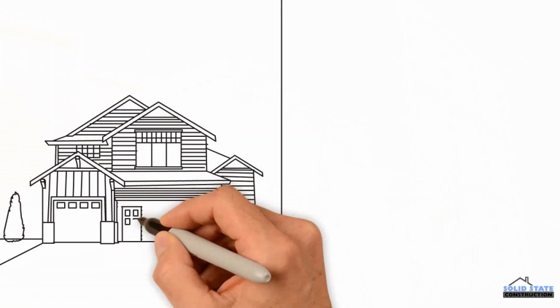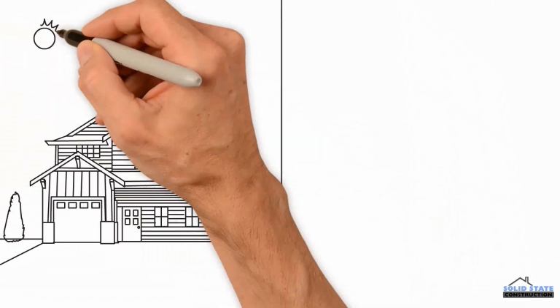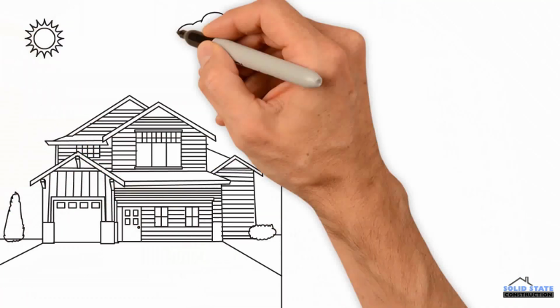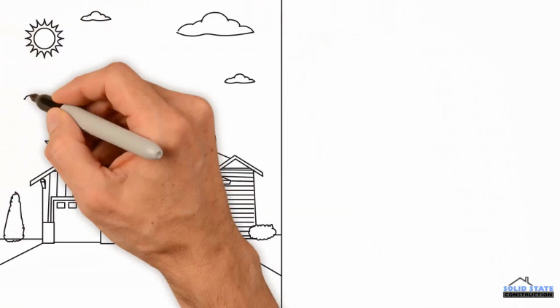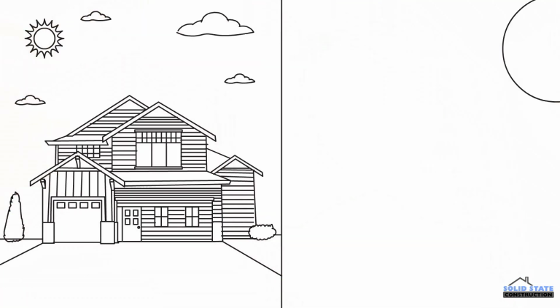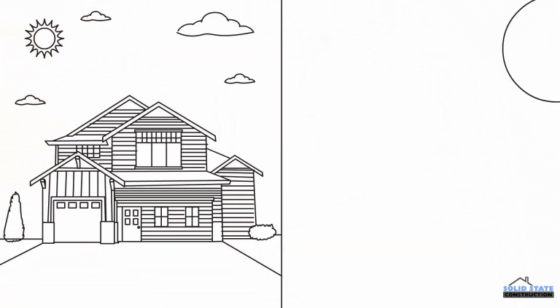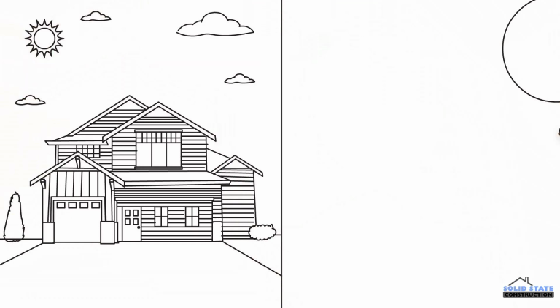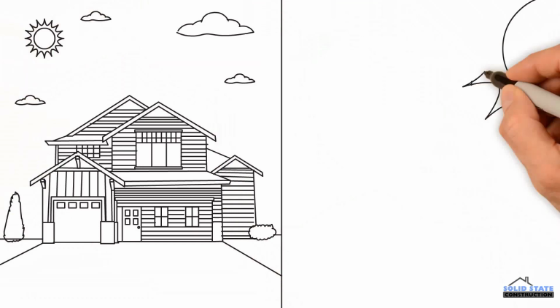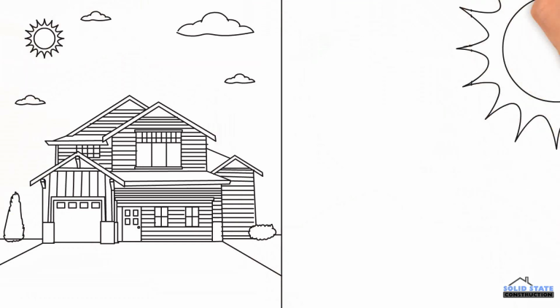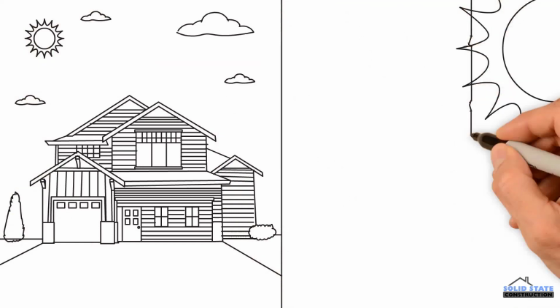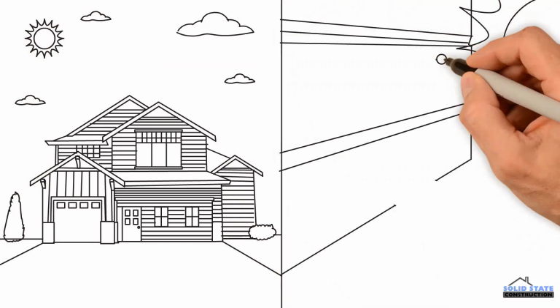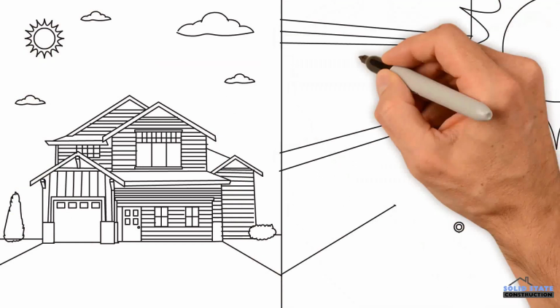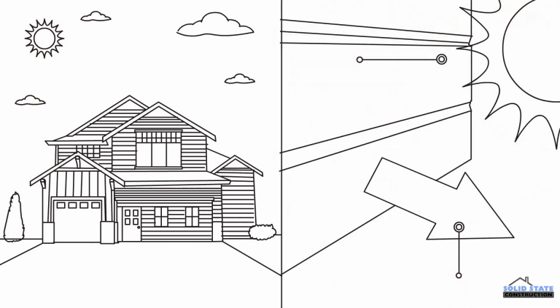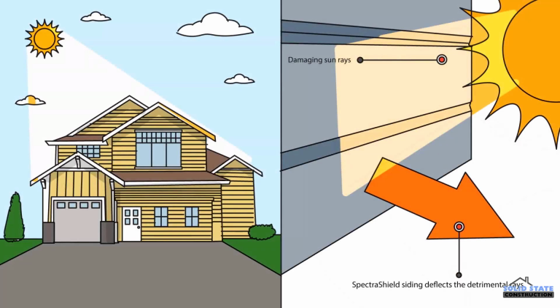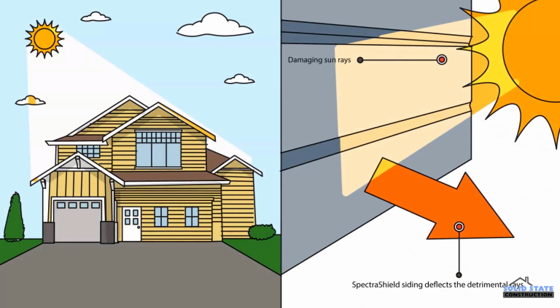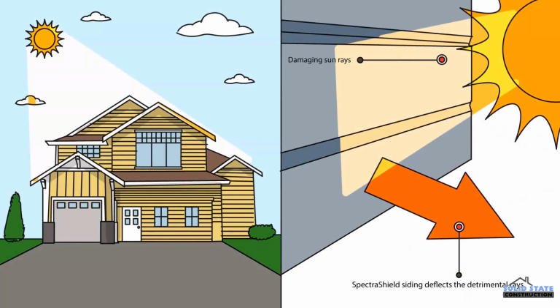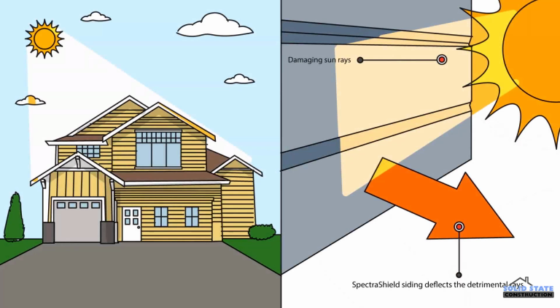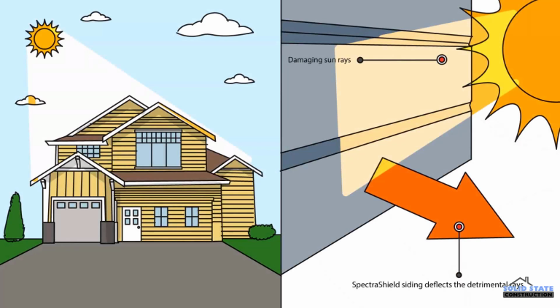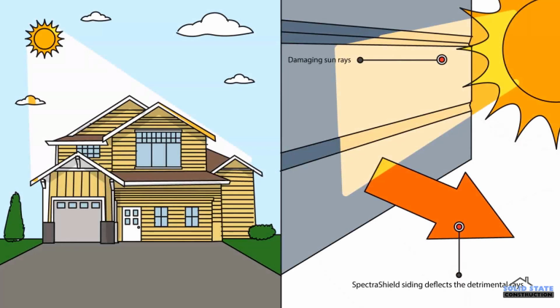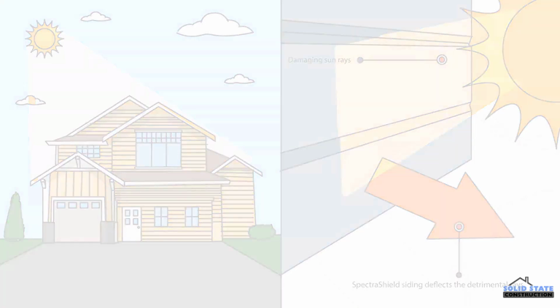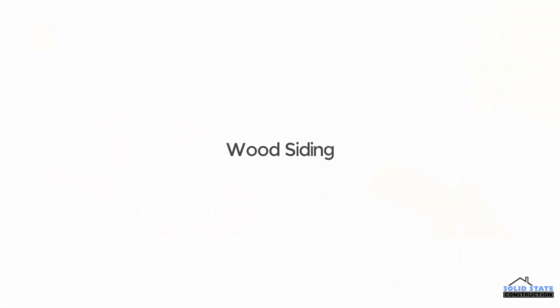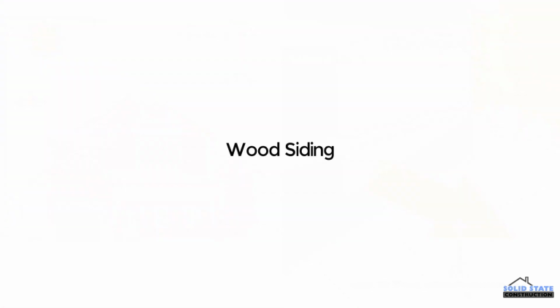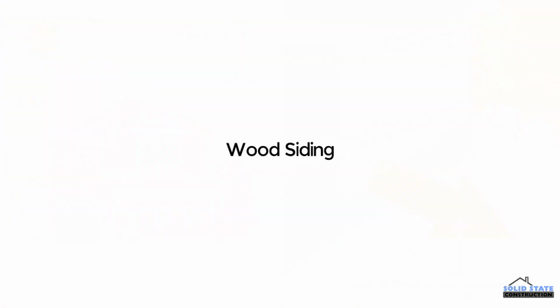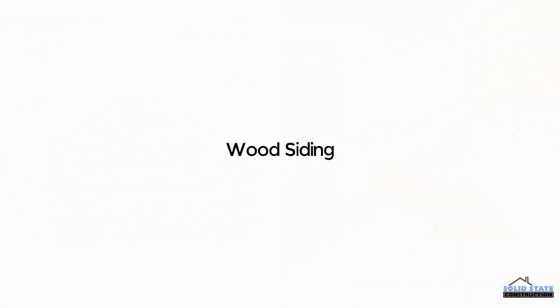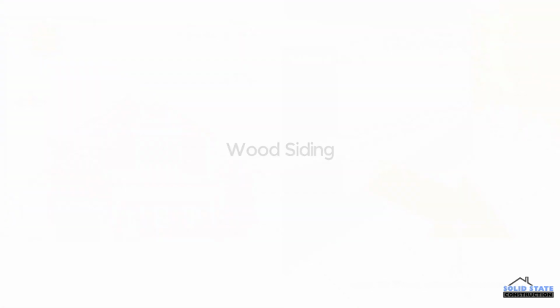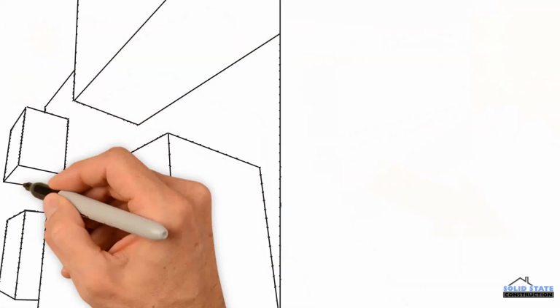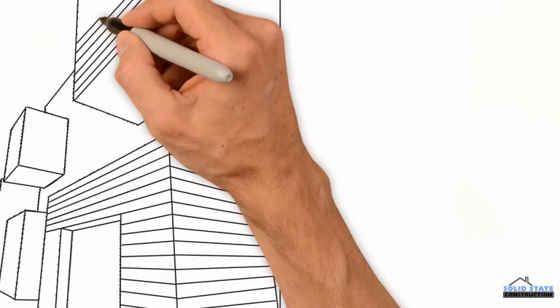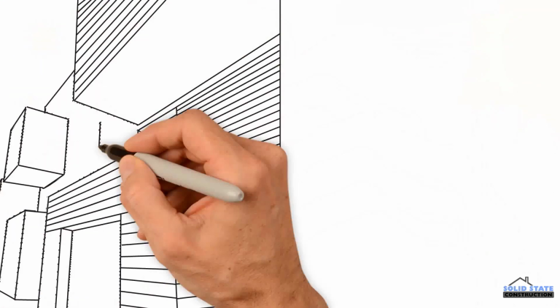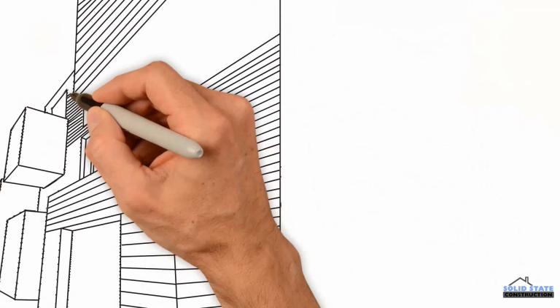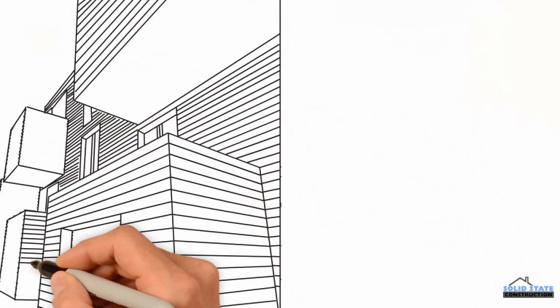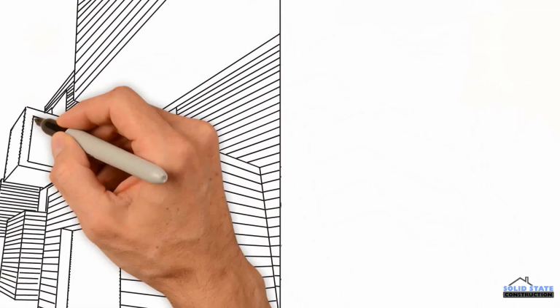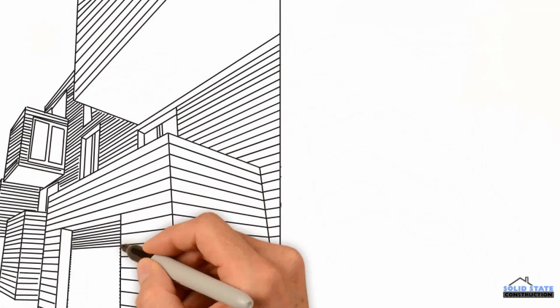Vinyl siding is so energy efficient that it has an R-value of up to four, which is one of the best values possible, showing how well it resists heat flow, keeping your home's temperature regulated.